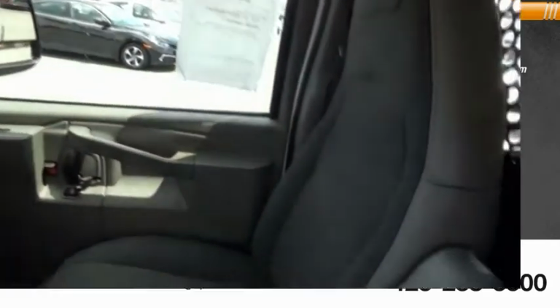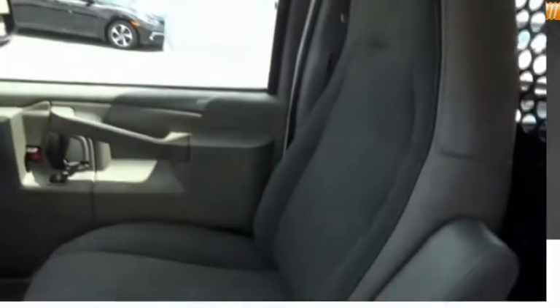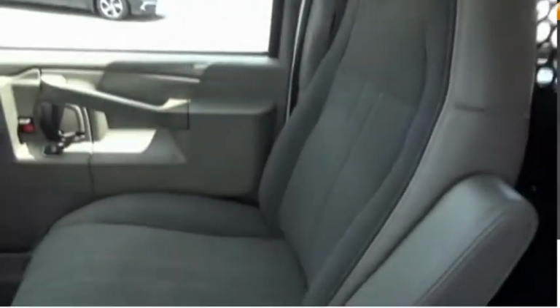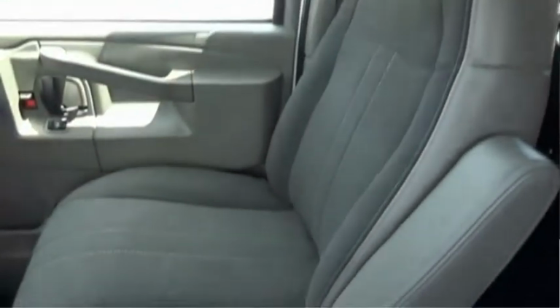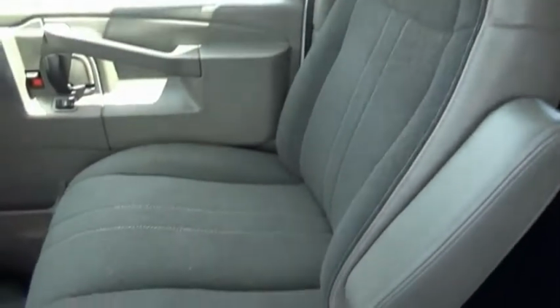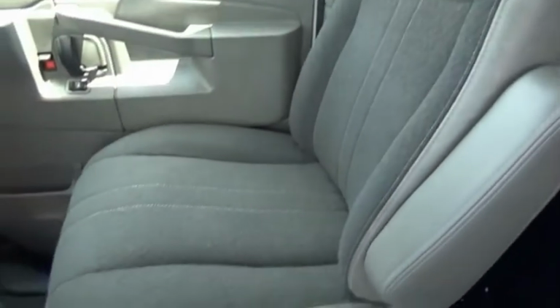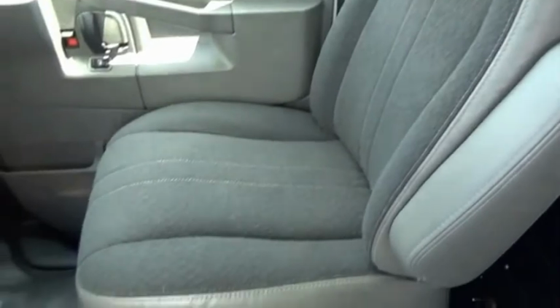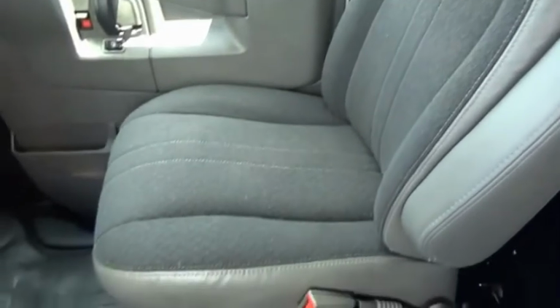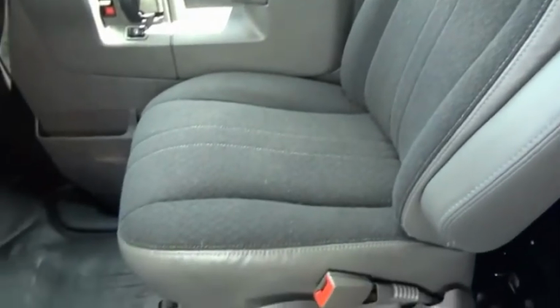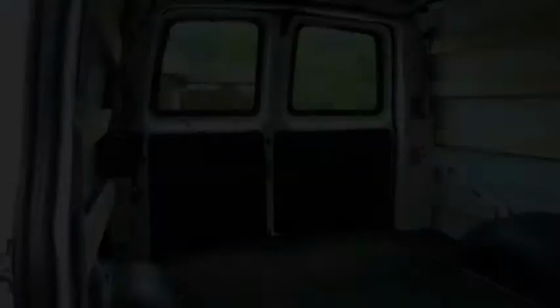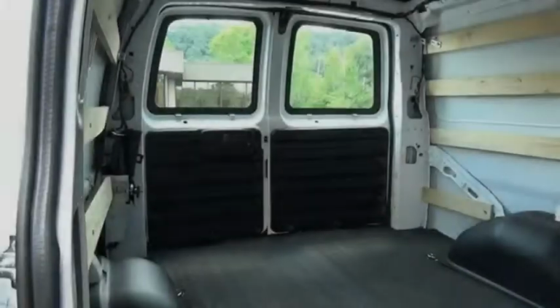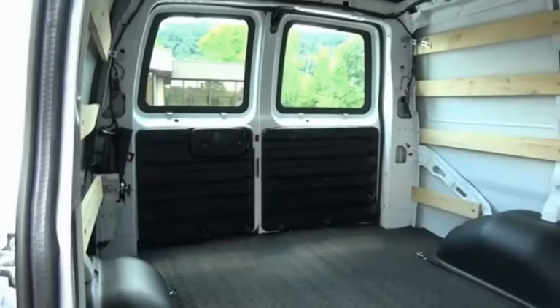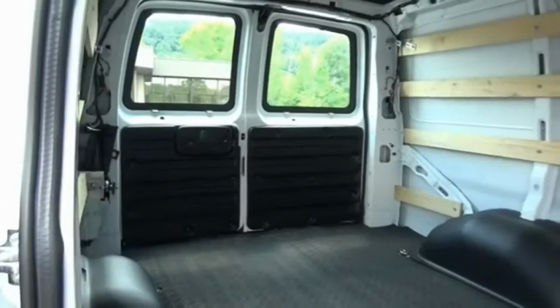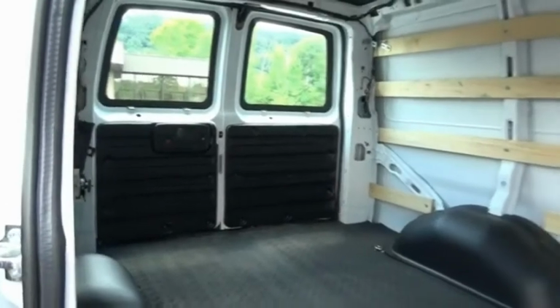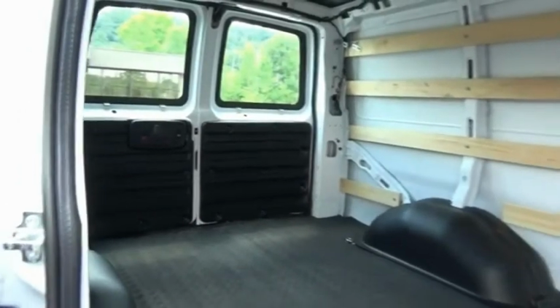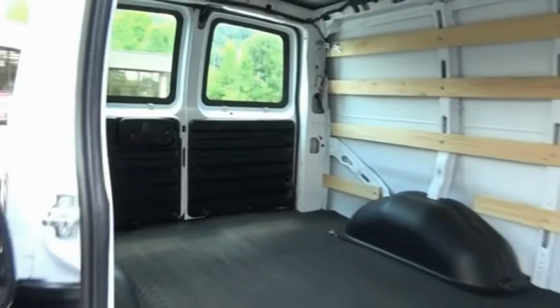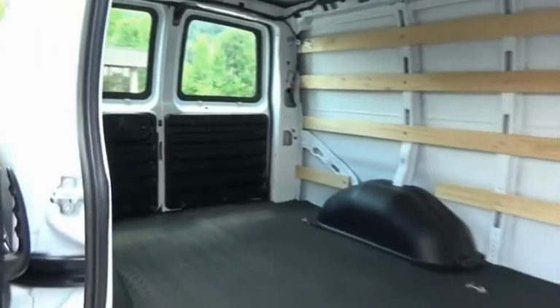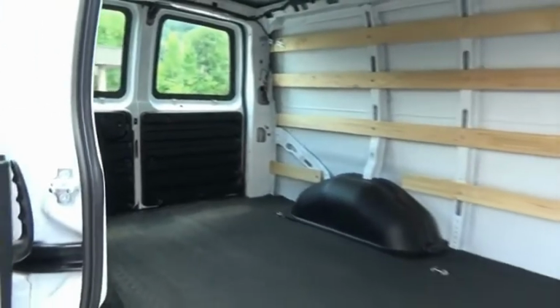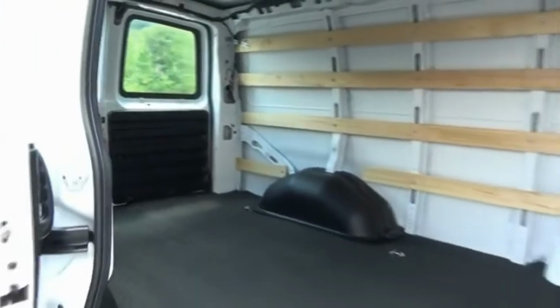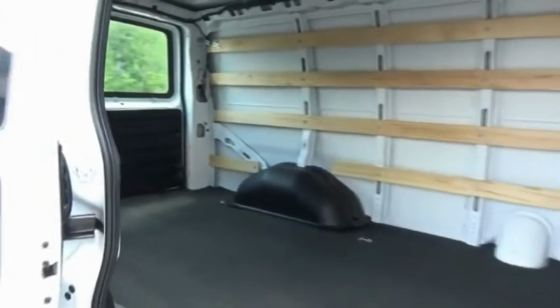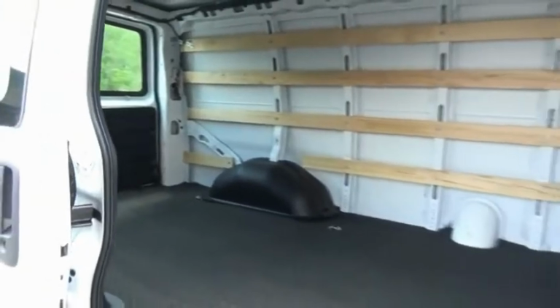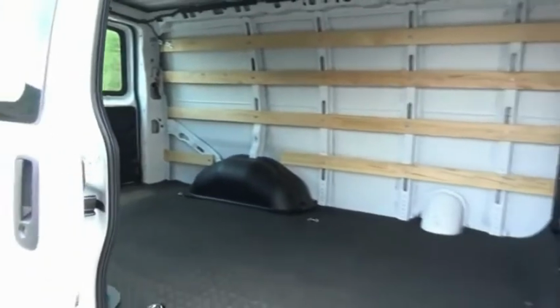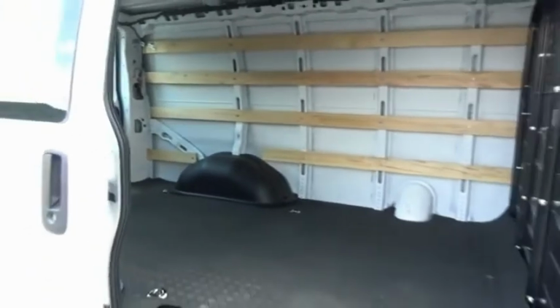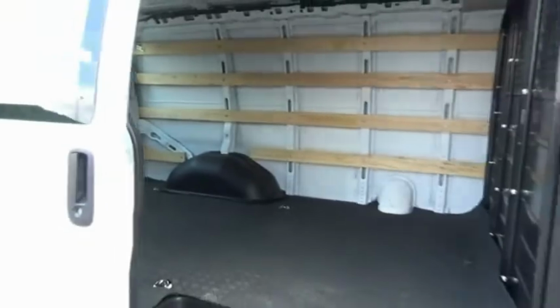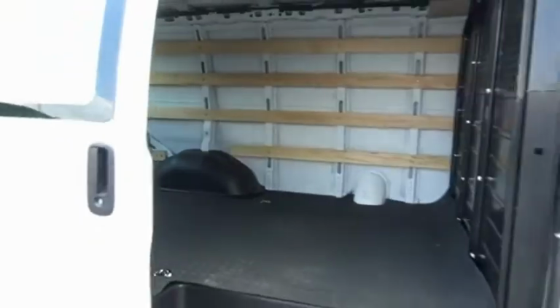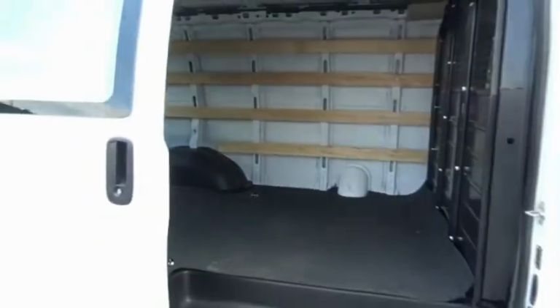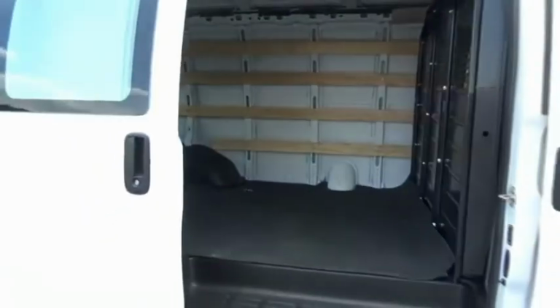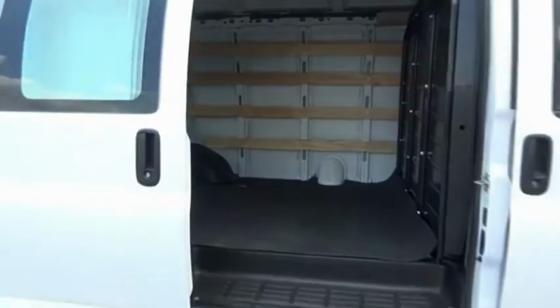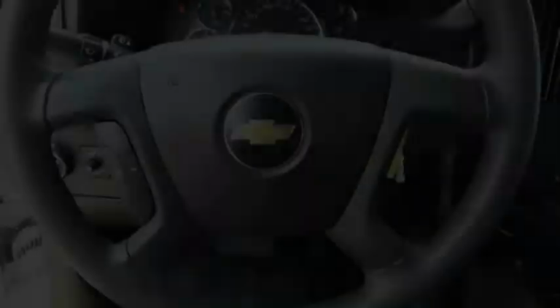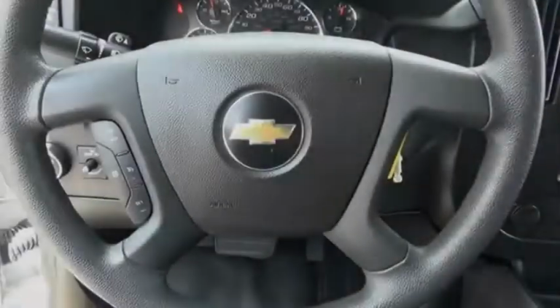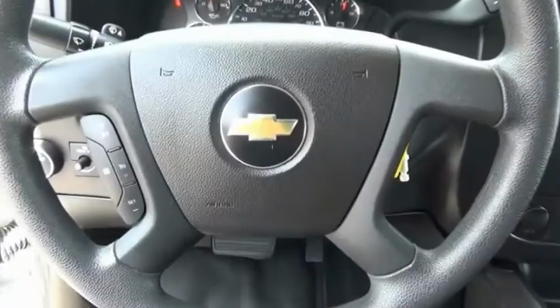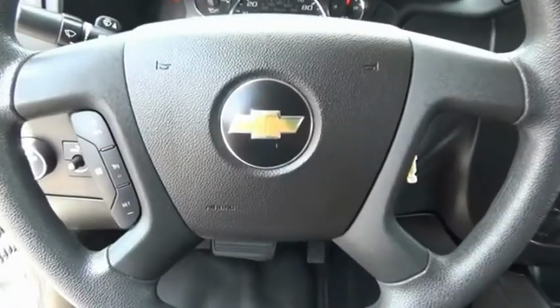The Chevy Express cargo van is ready to handle all of your work tools, carpooling to work, or running the kids to soccer. Your new ride is just a phone call away.